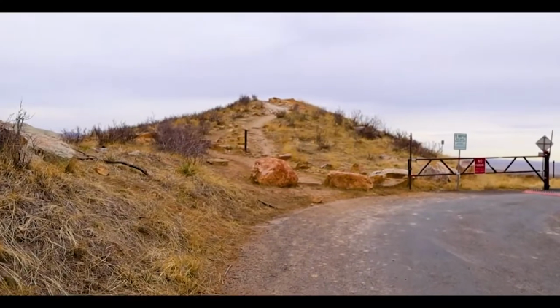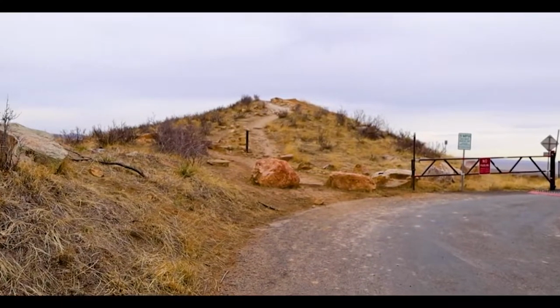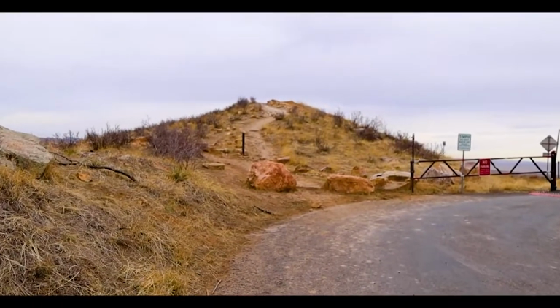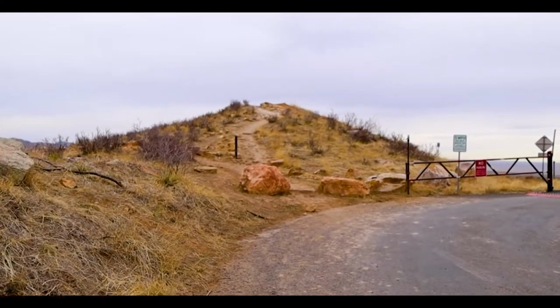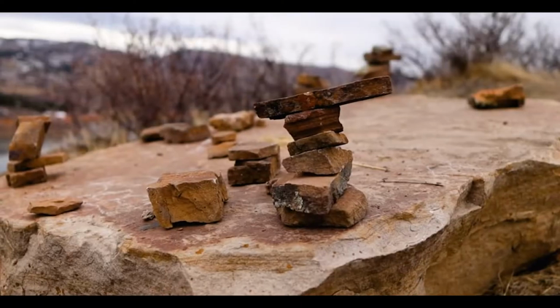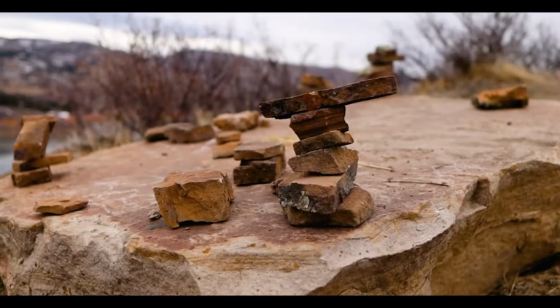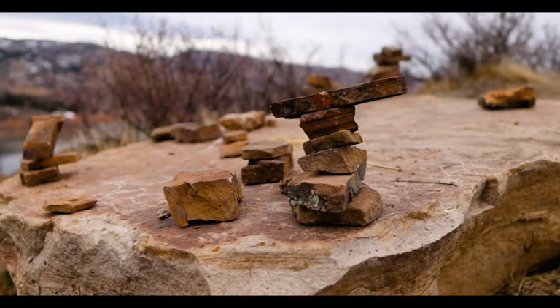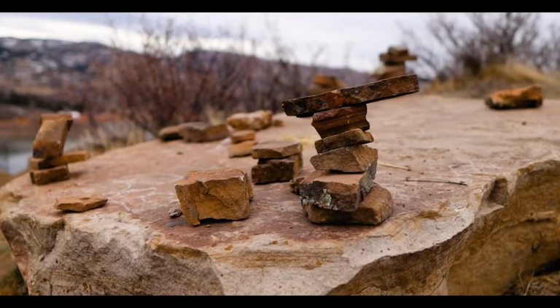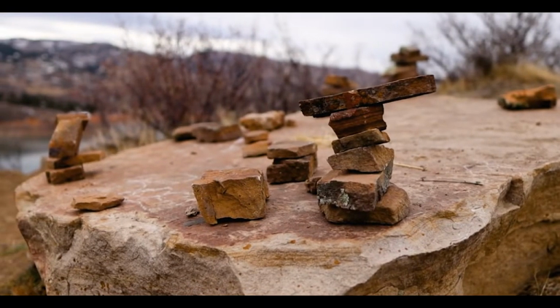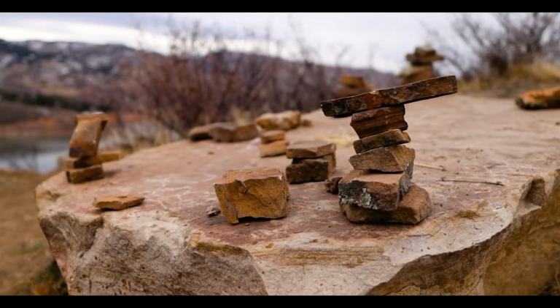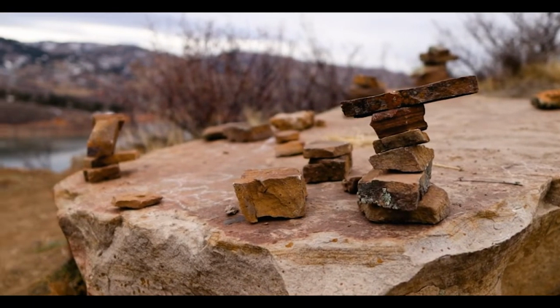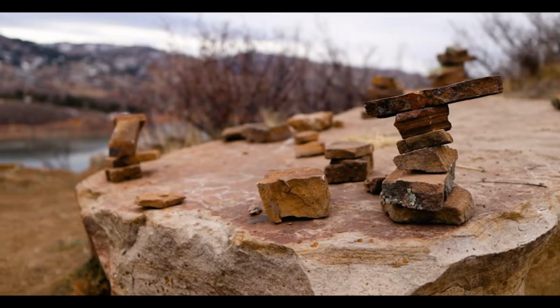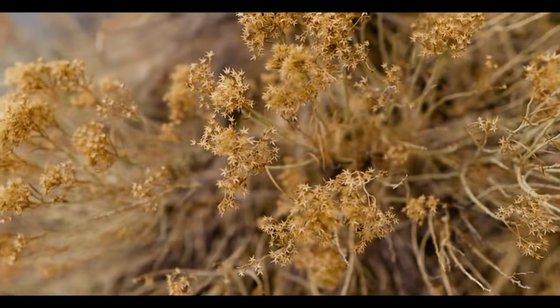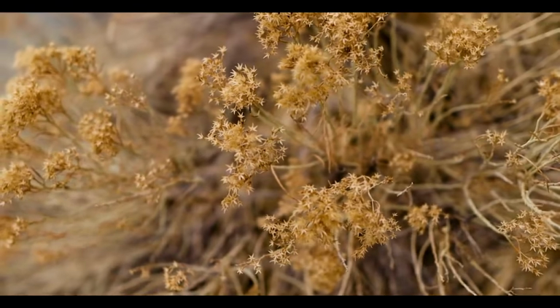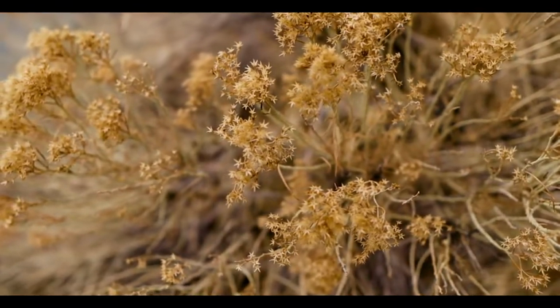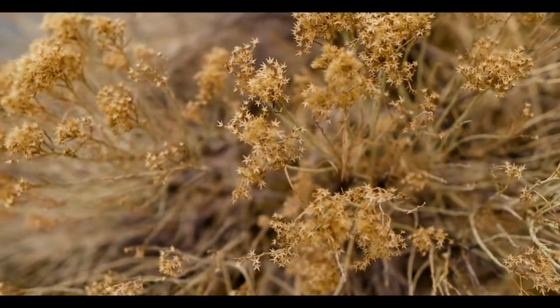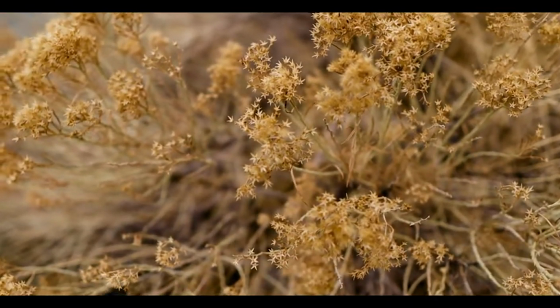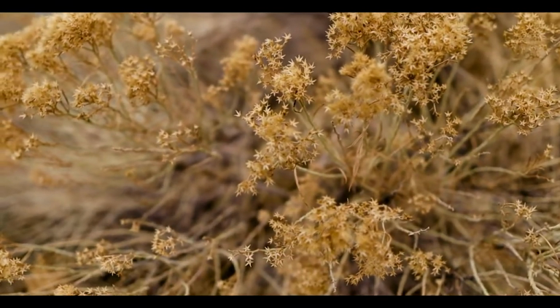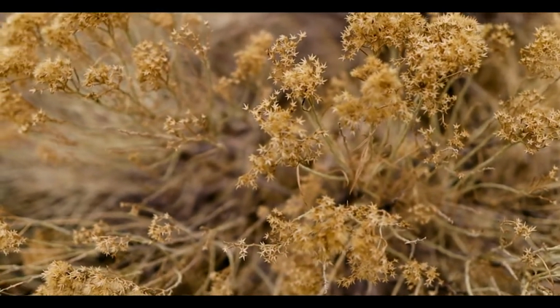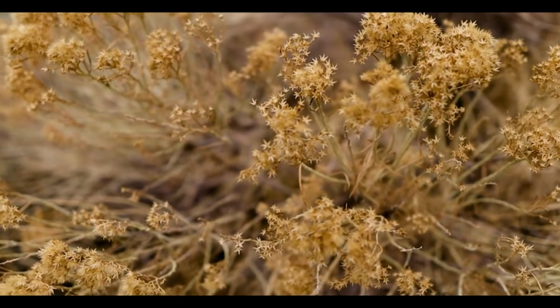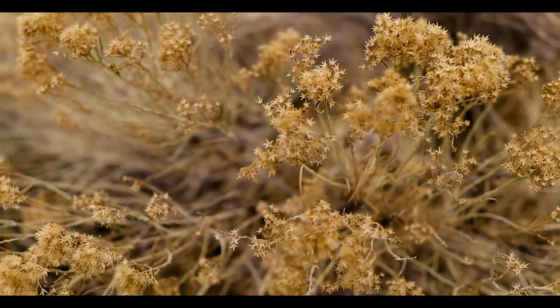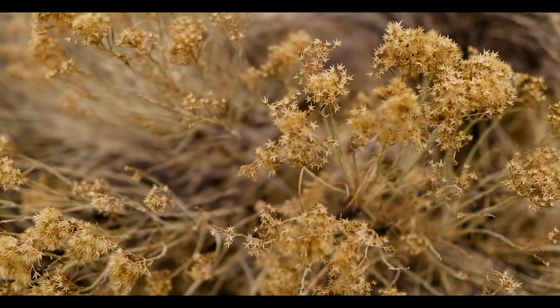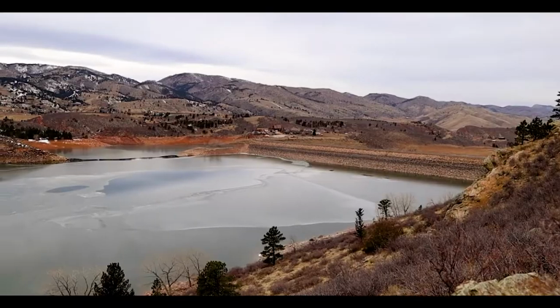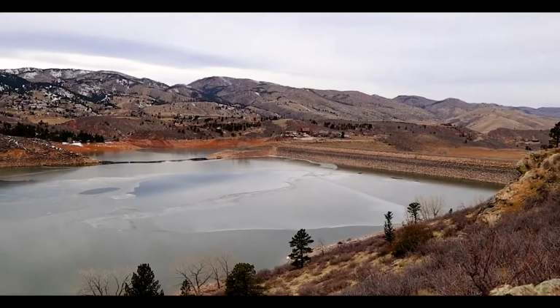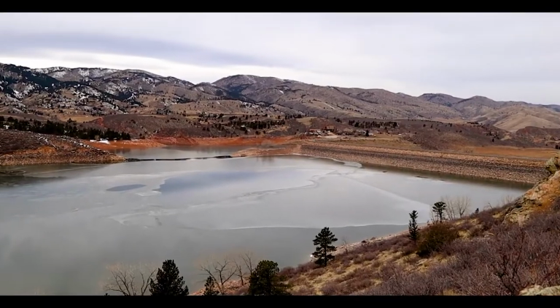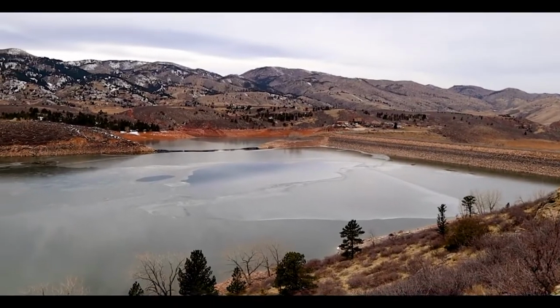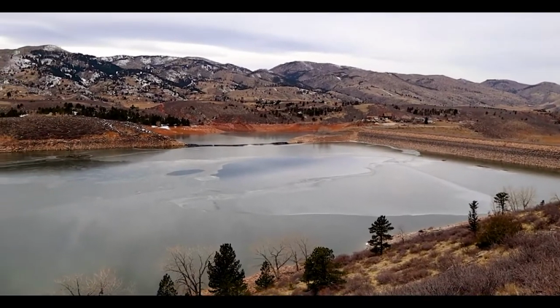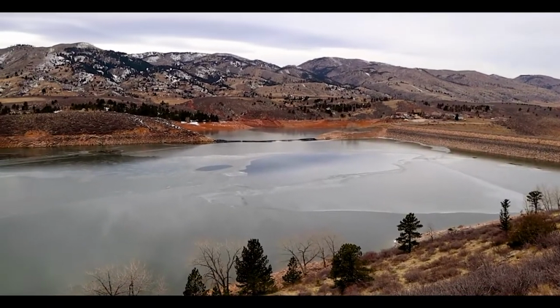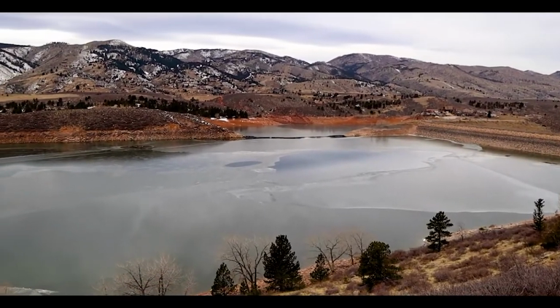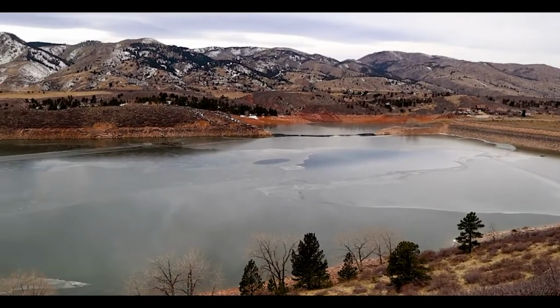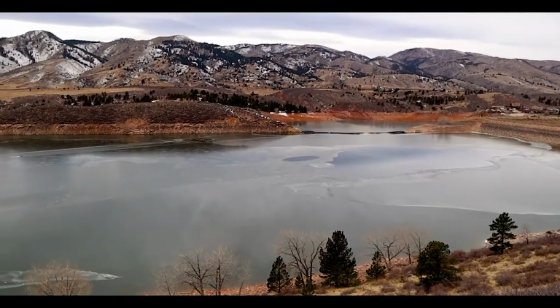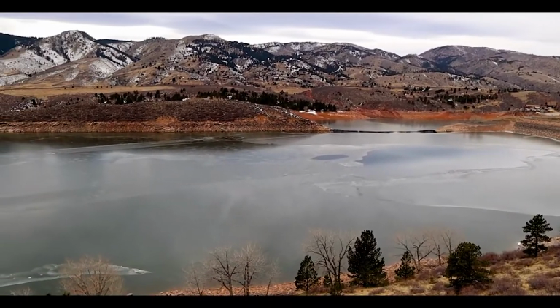If you're in the Fort Collins area and just looking to get away, I totally recommend spending some time at Horsetooth Reservoir. I will catch y'all on the next one.